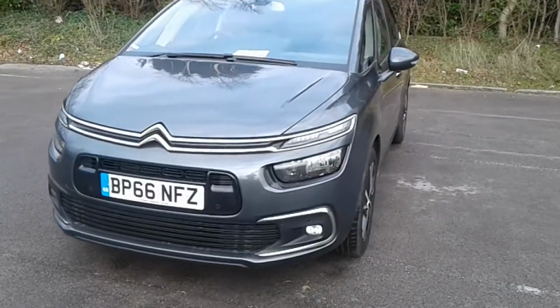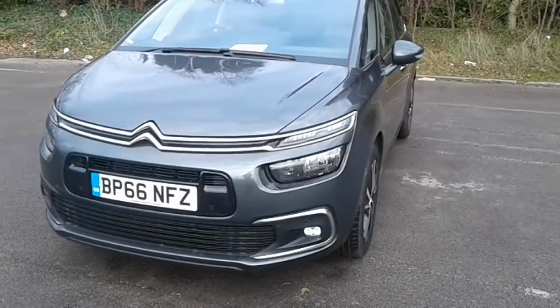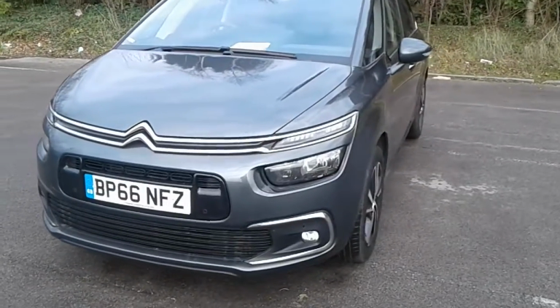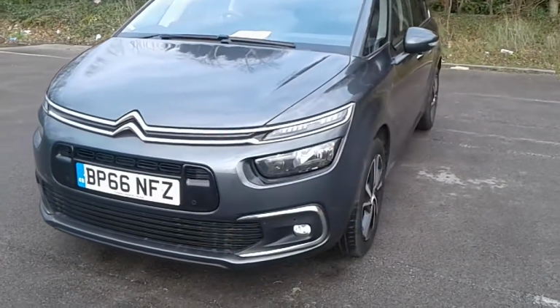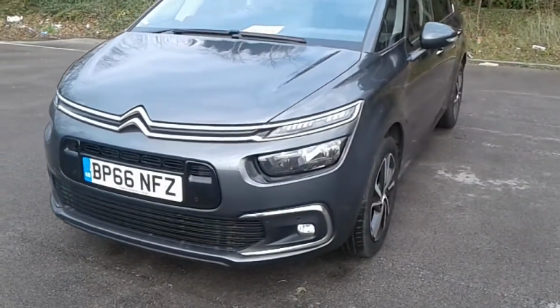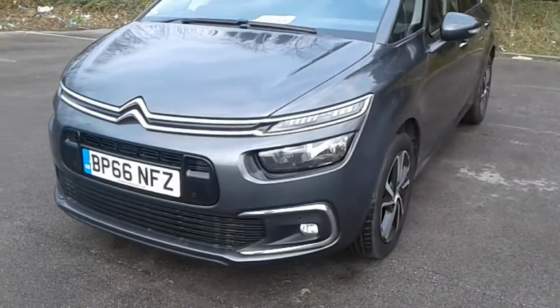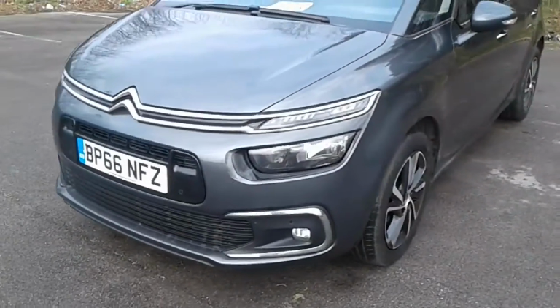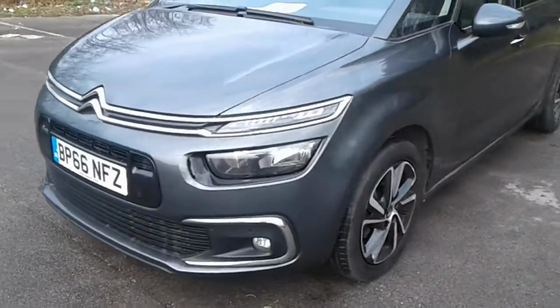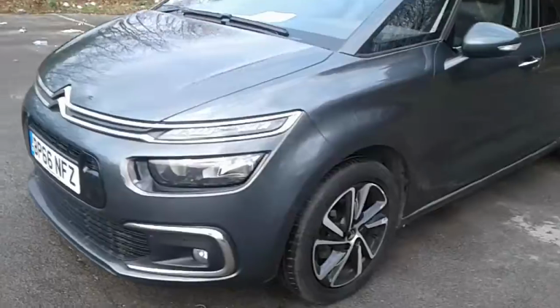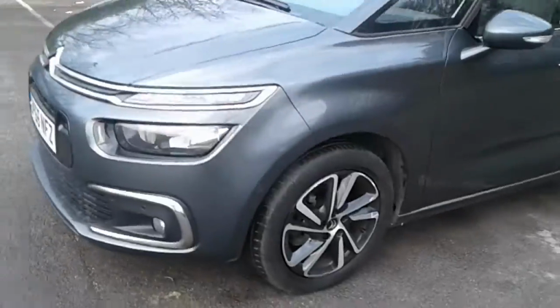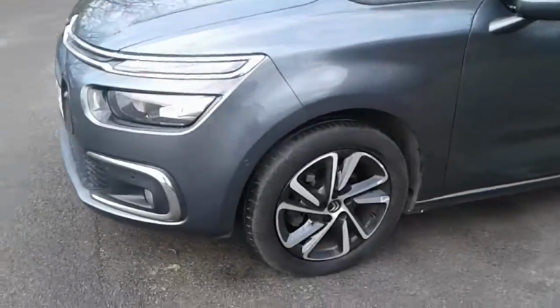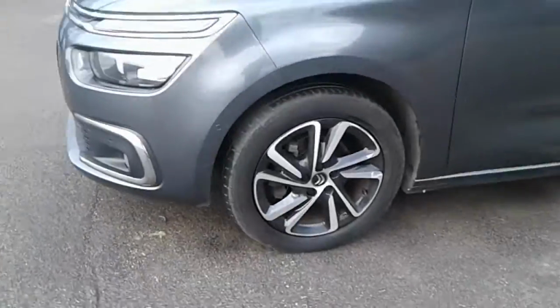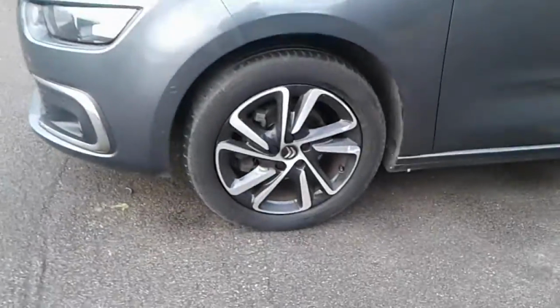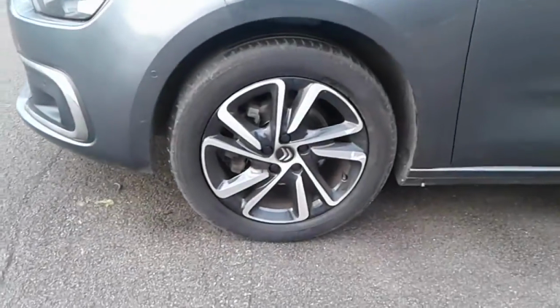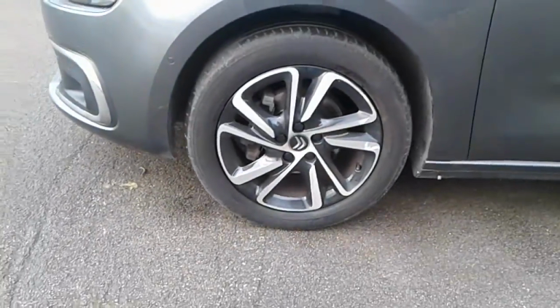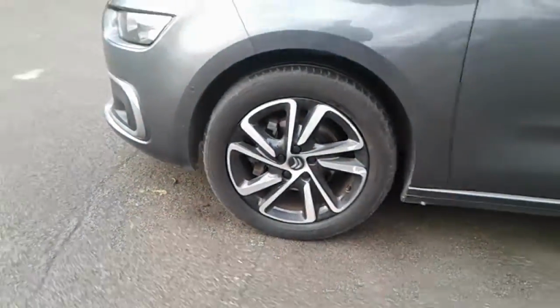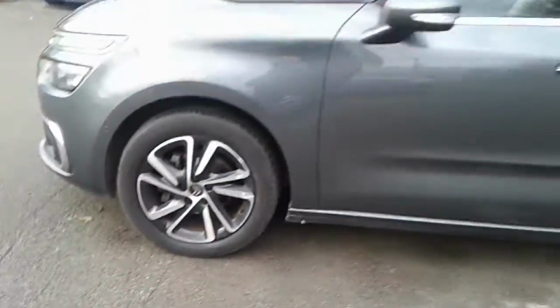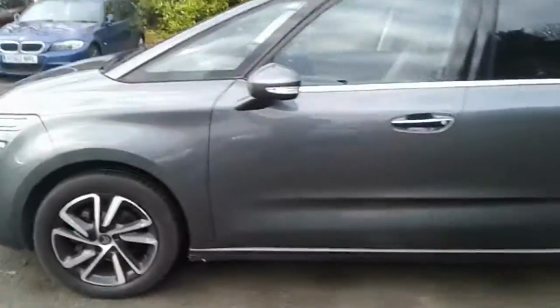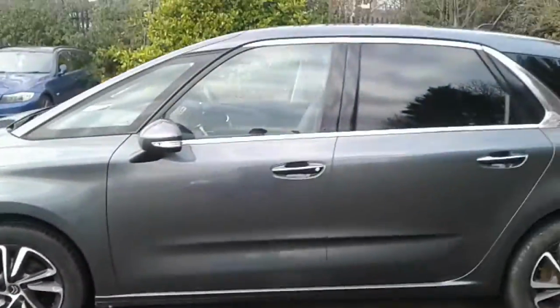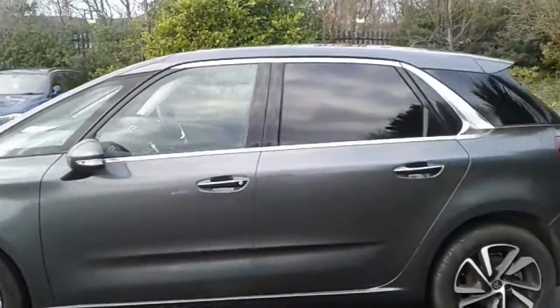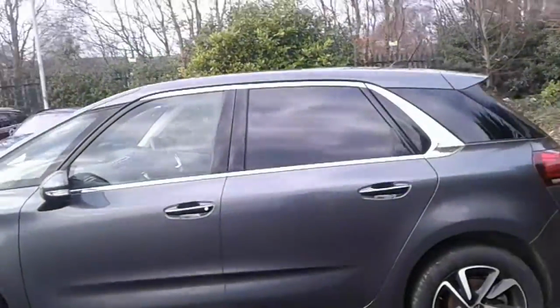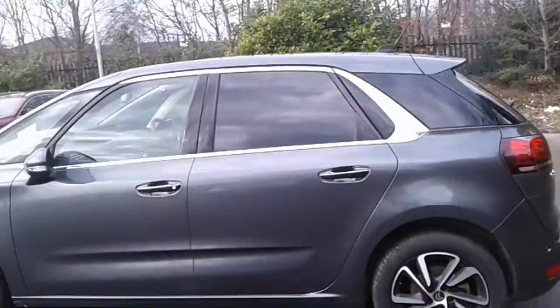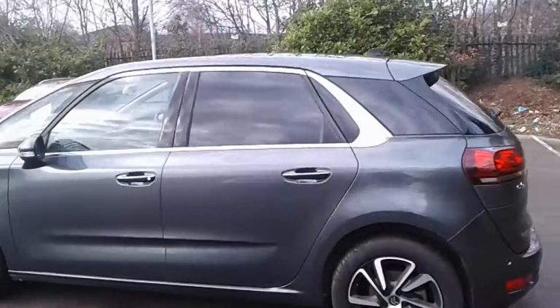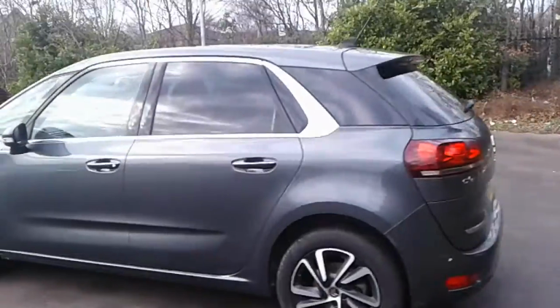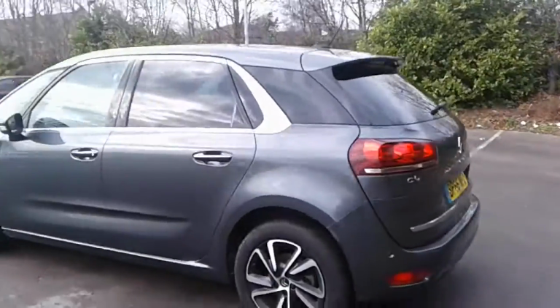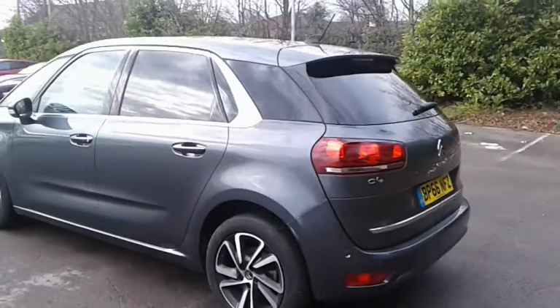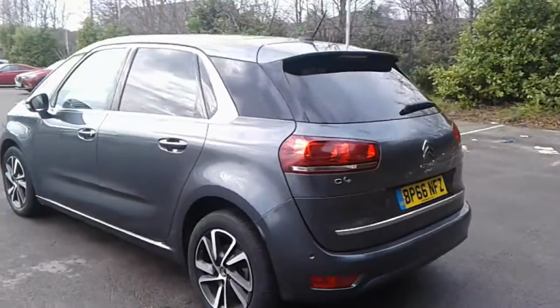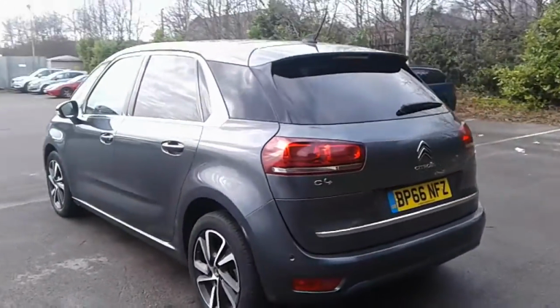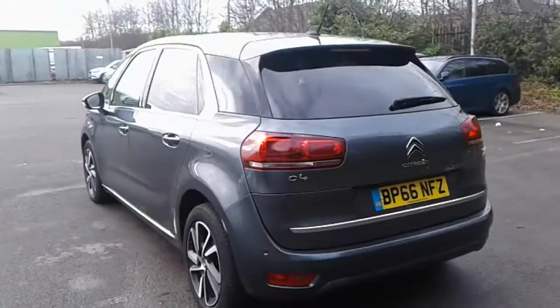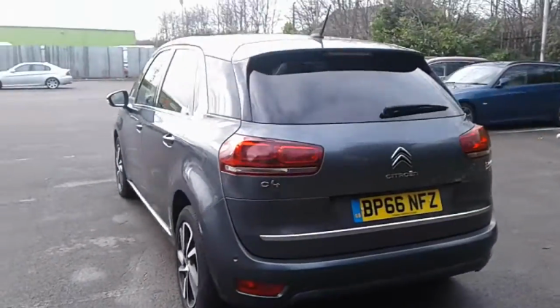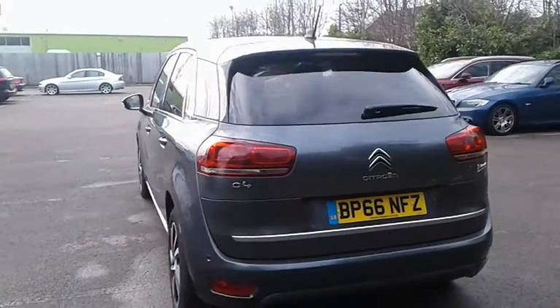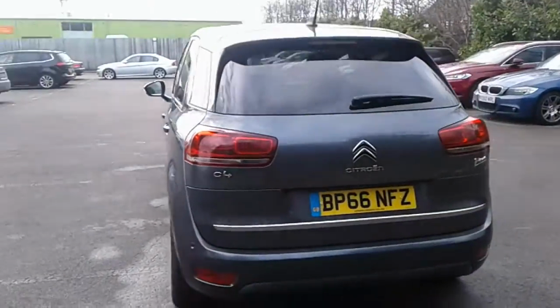It does come fitted with the front parking sensors and front fog lamps. We have 17 inch alloy wheels, privacy glass, rear parking sensors and a reversing camera.